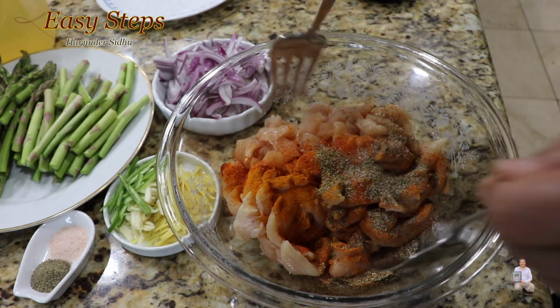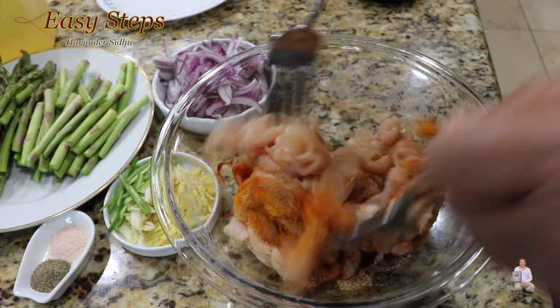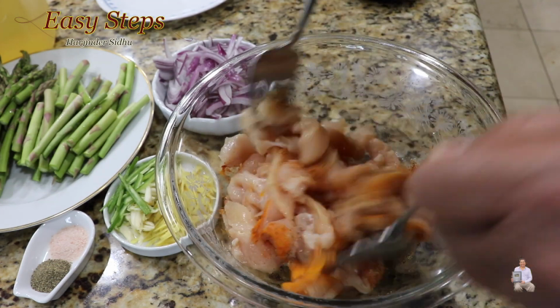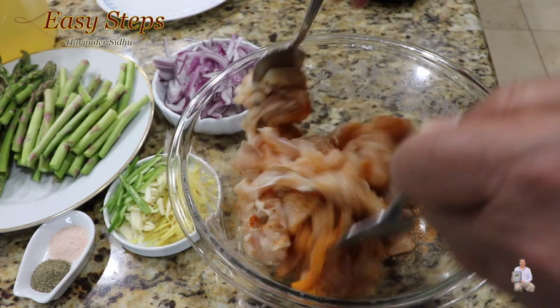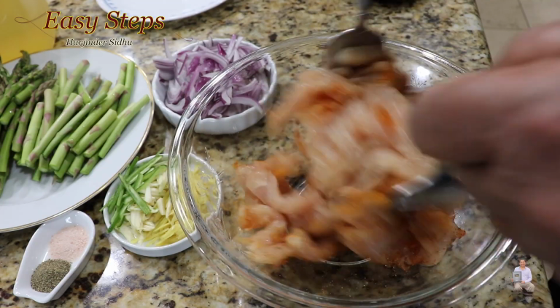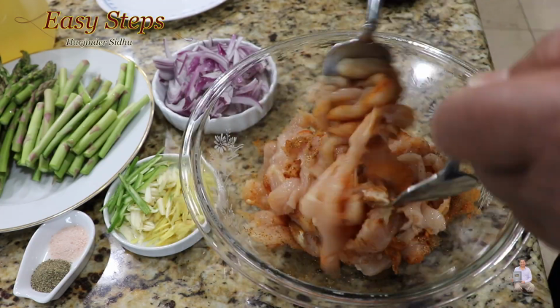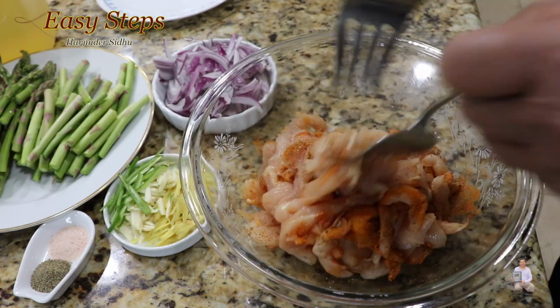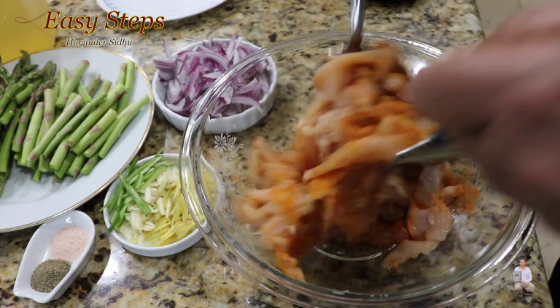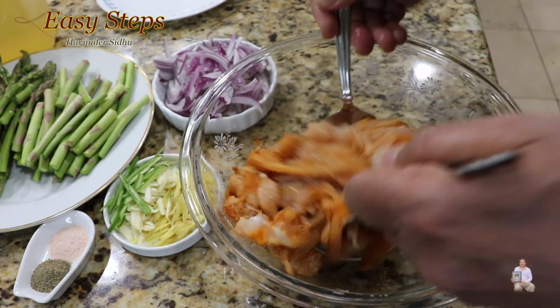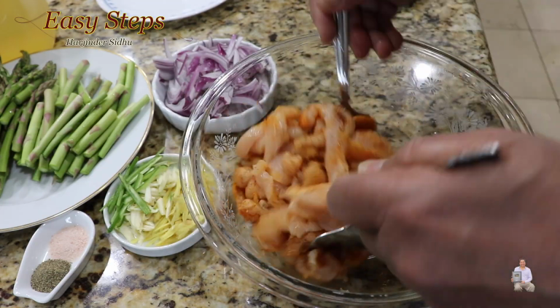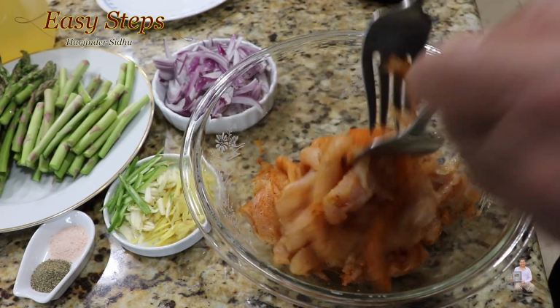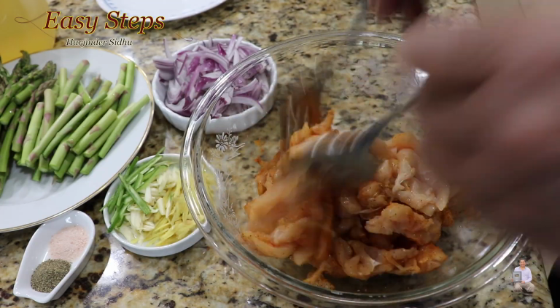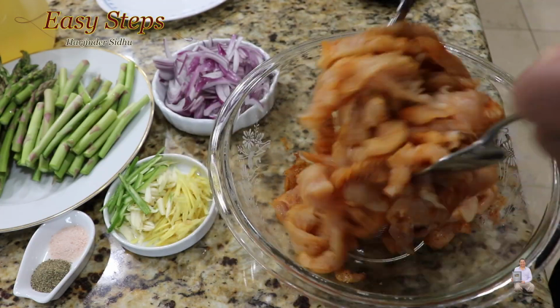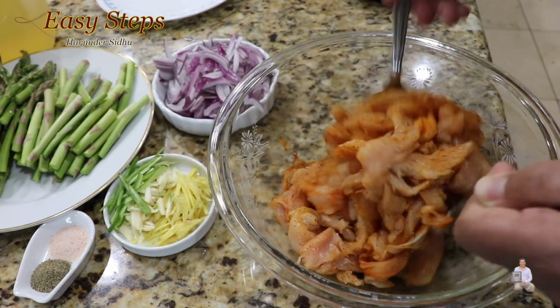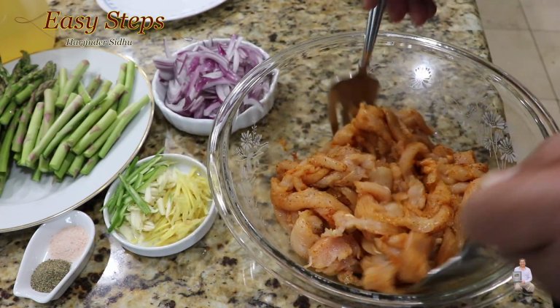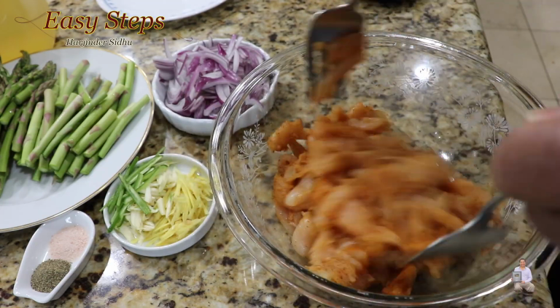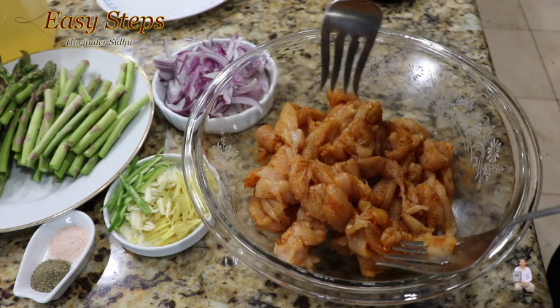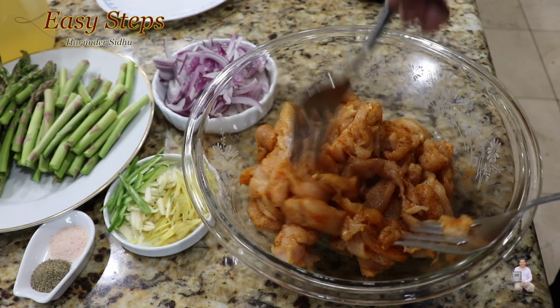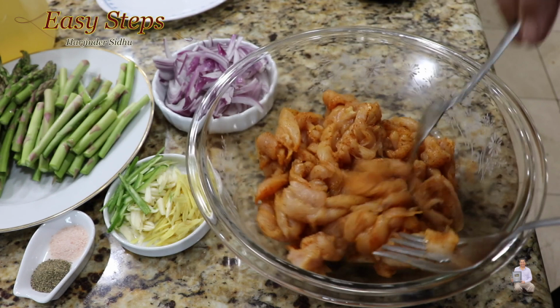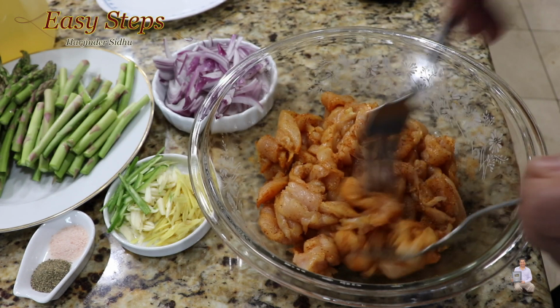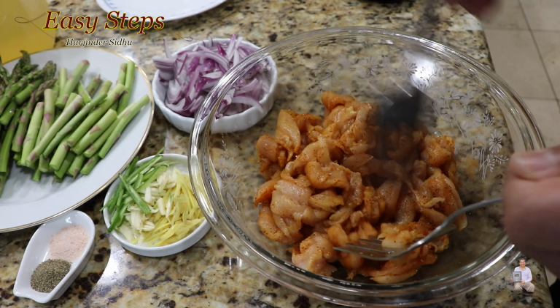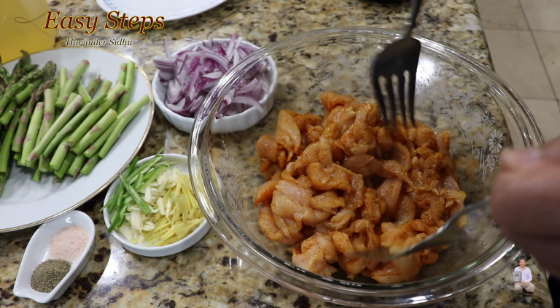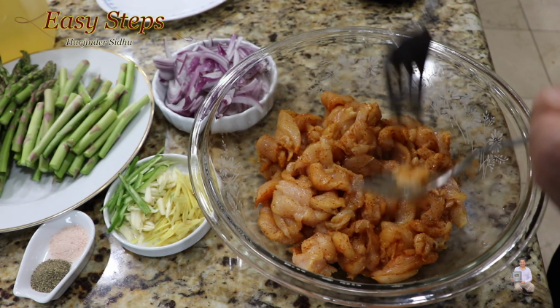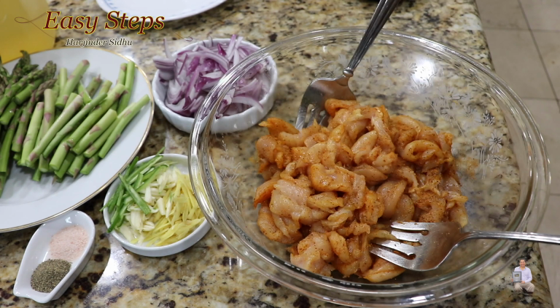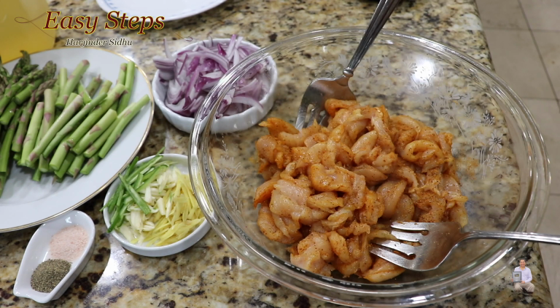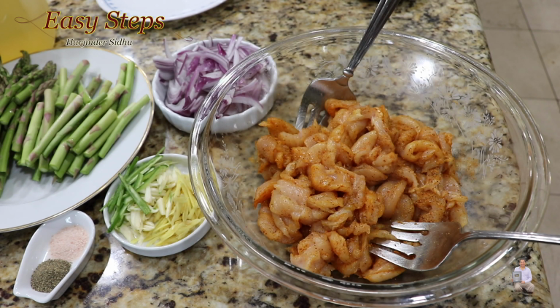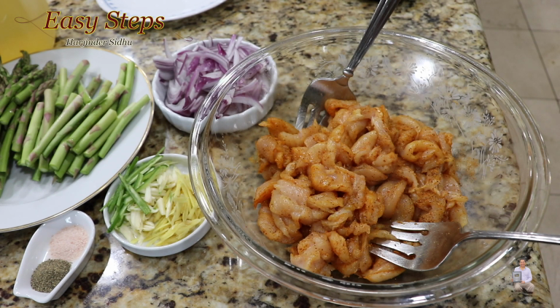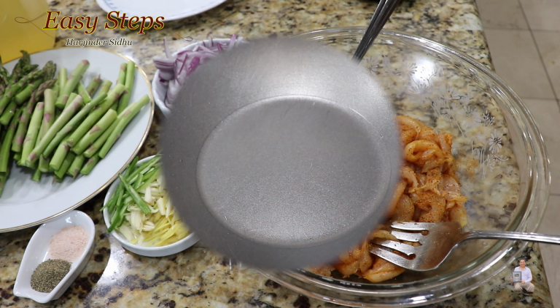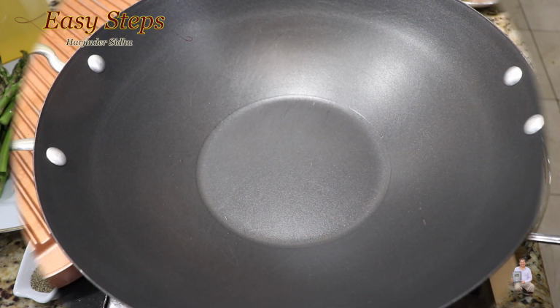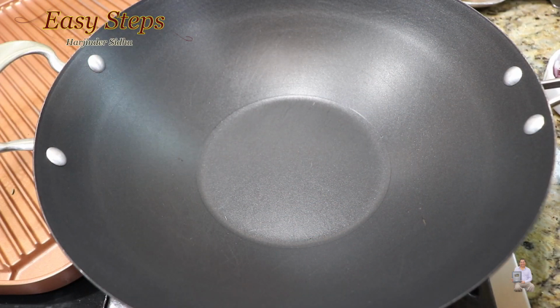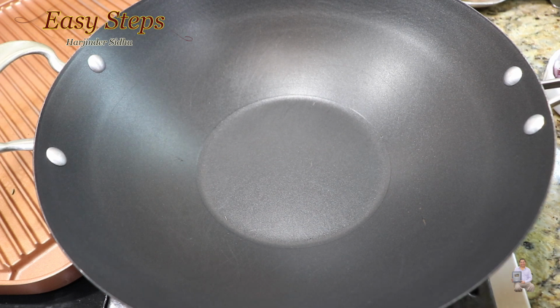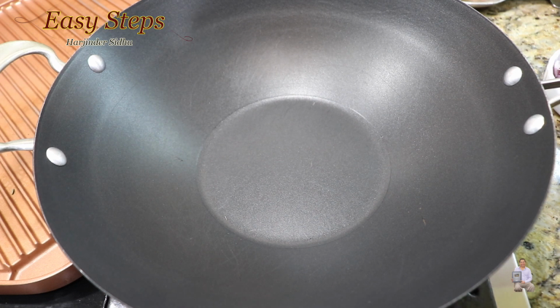Once all the spices are nicely combined, mix well with your hands. Once all the spices are nicely coated on the chicken, let it sit on the countertop for 10 minutes.